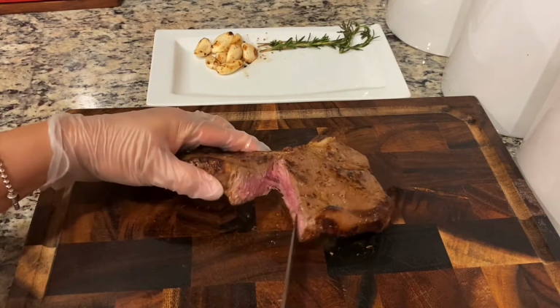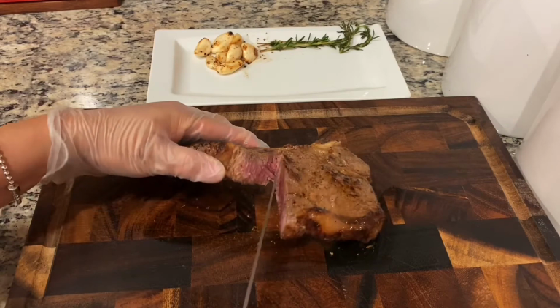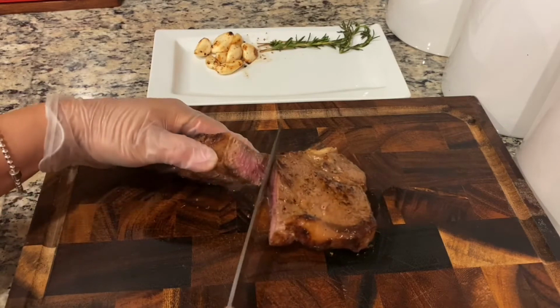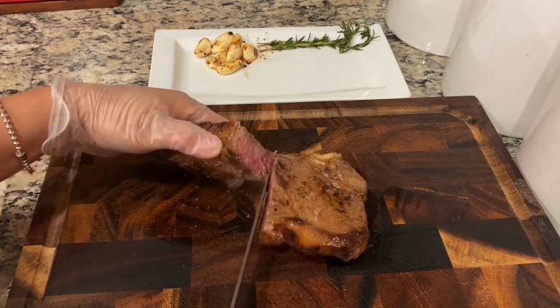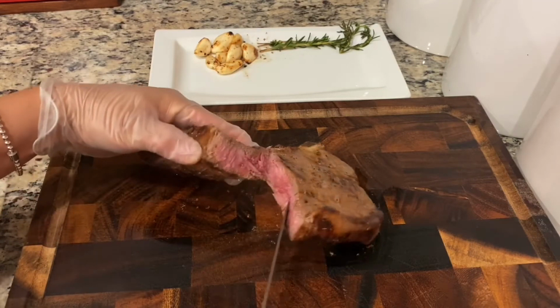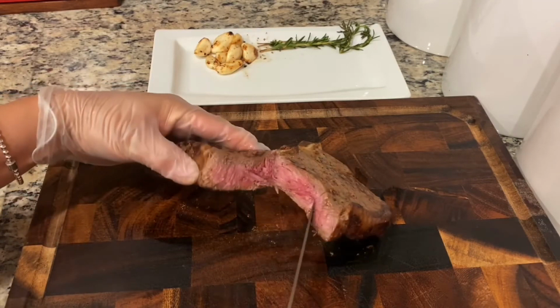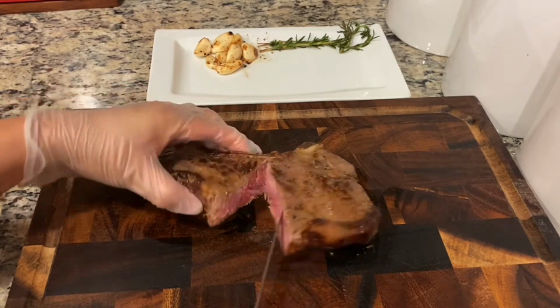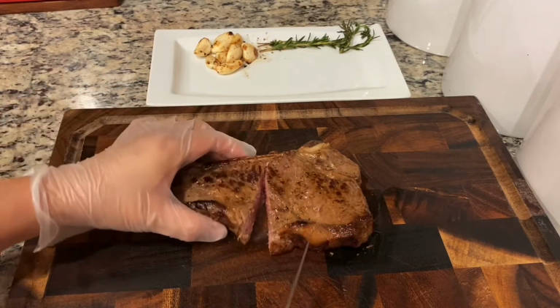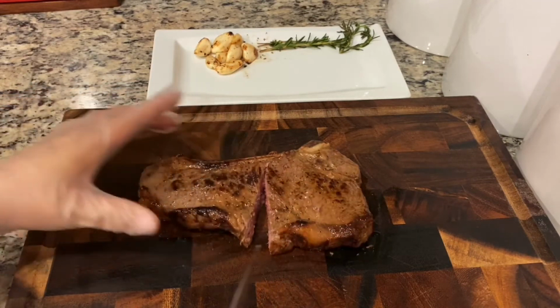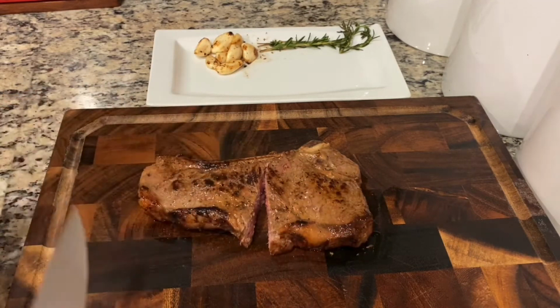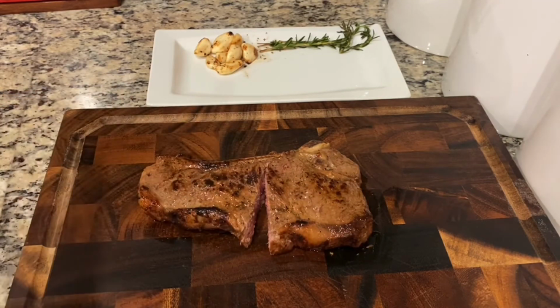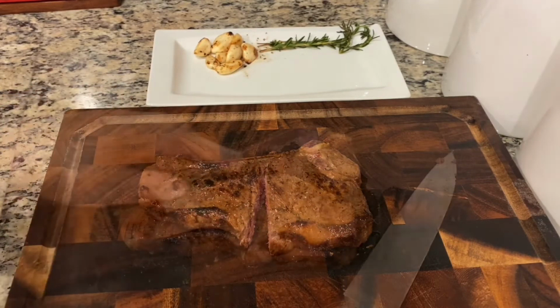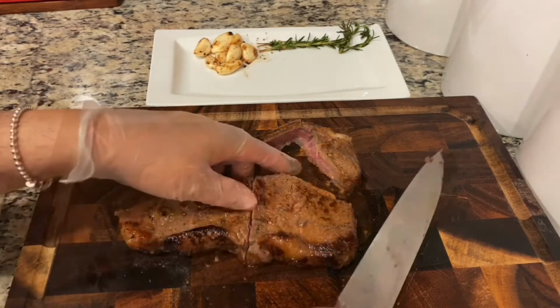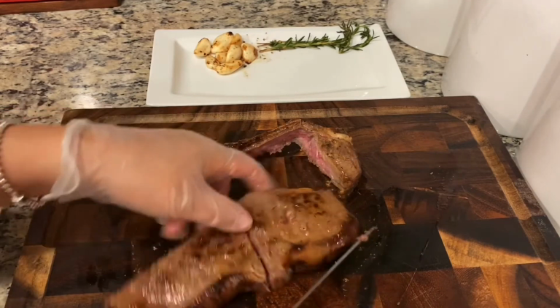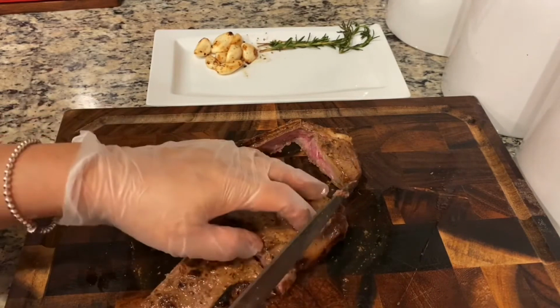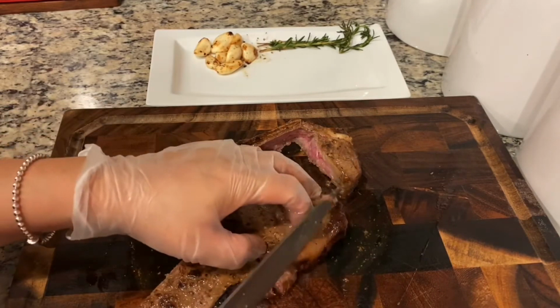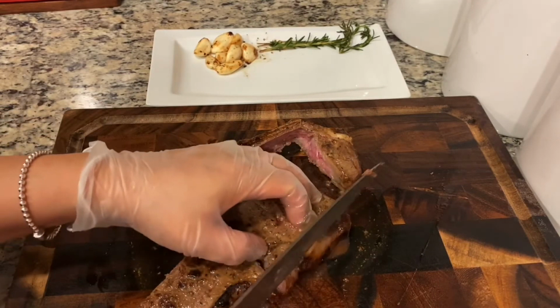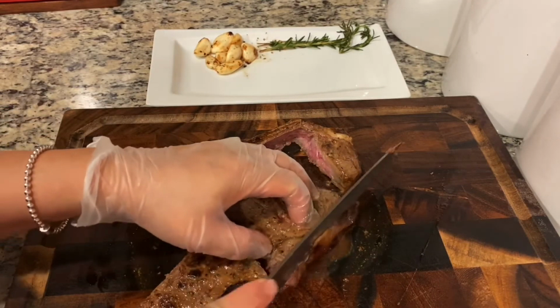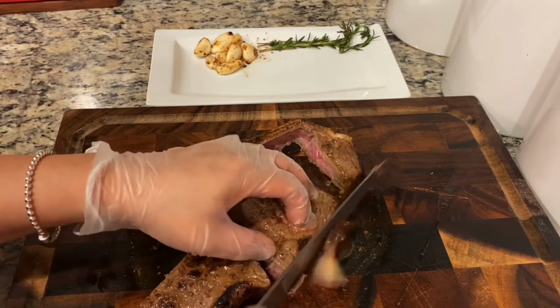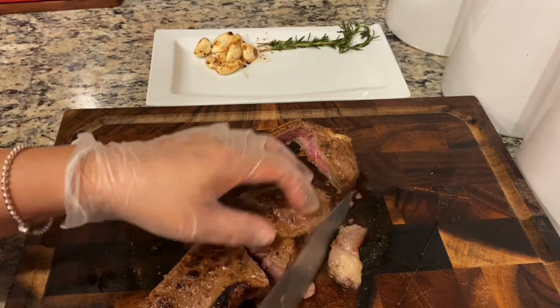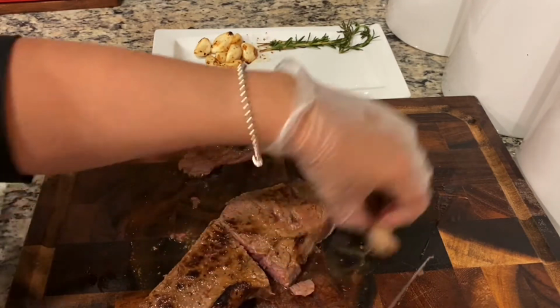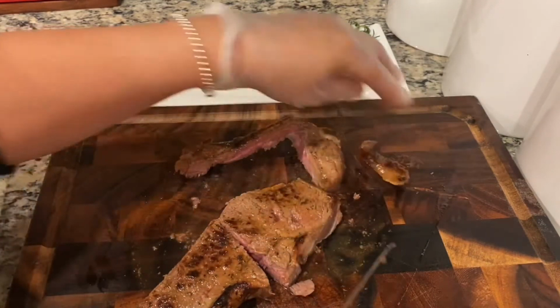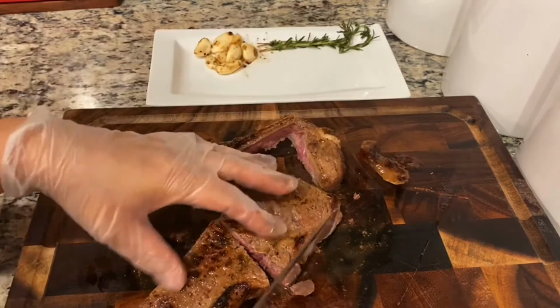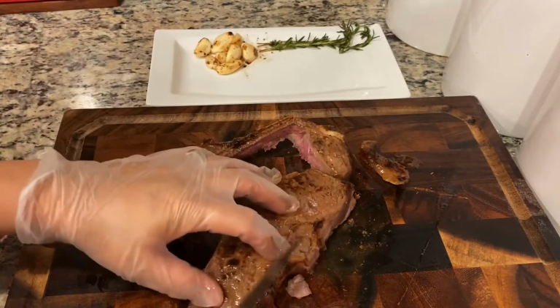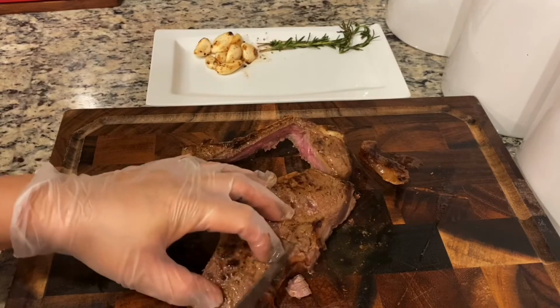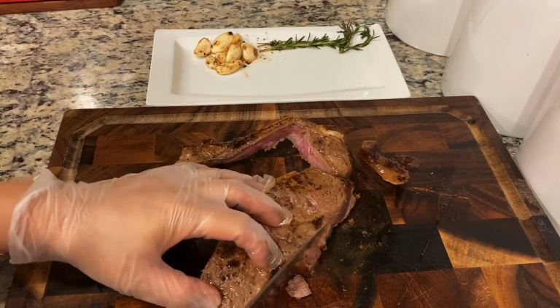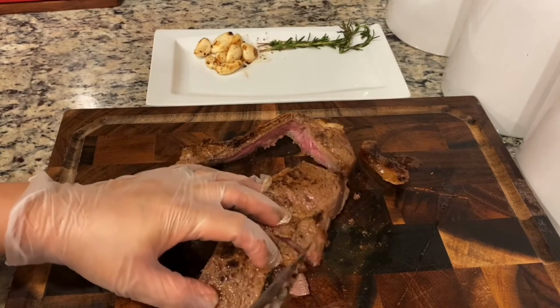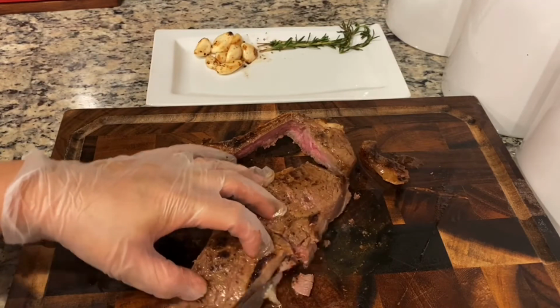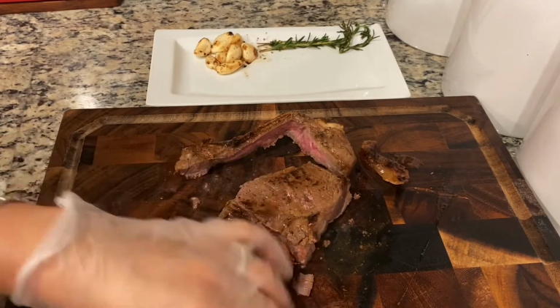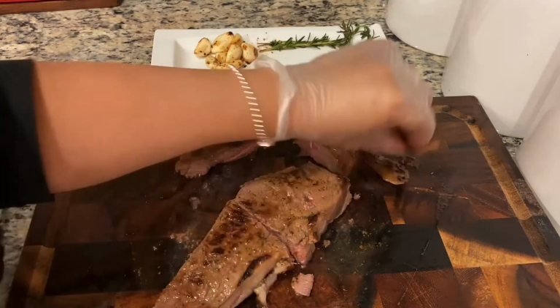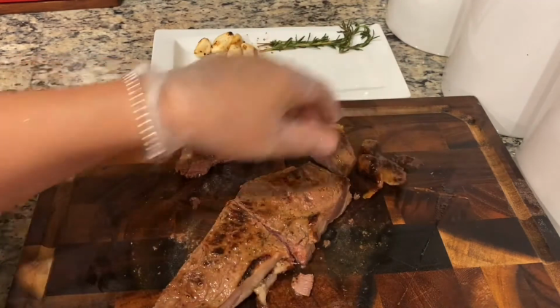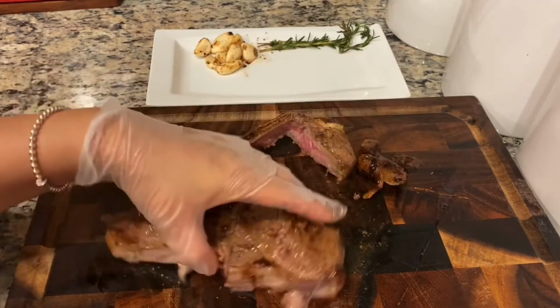Perfect. Oh yes. First, I cut the fat out here. Sometimes I like to eat them.